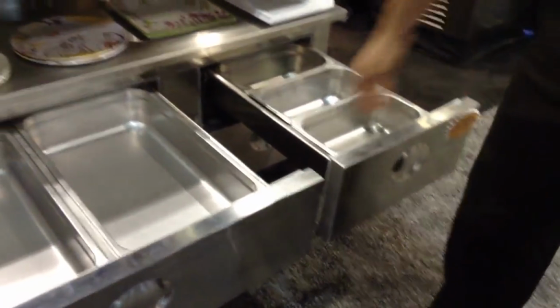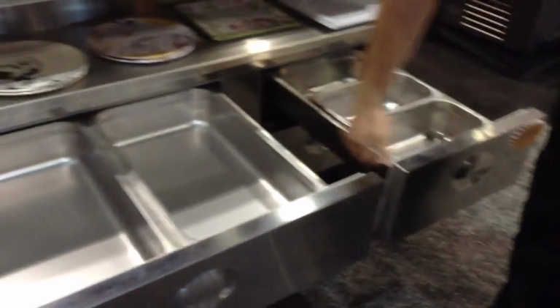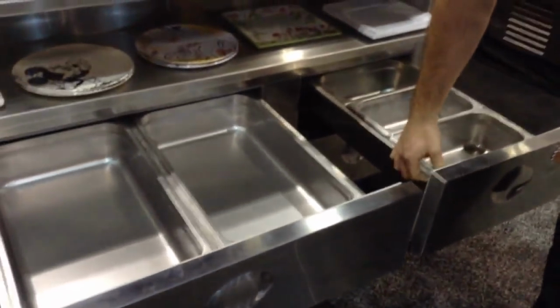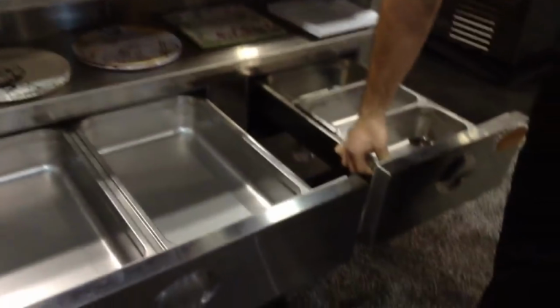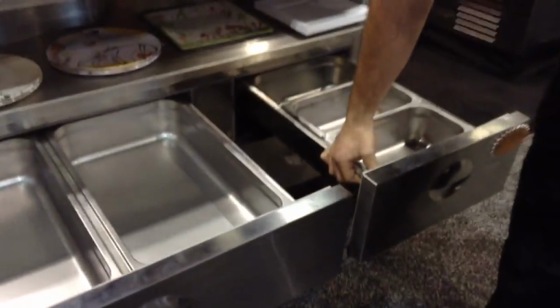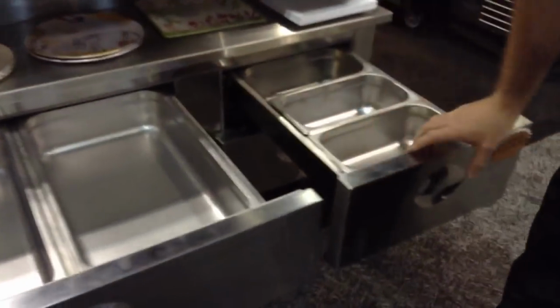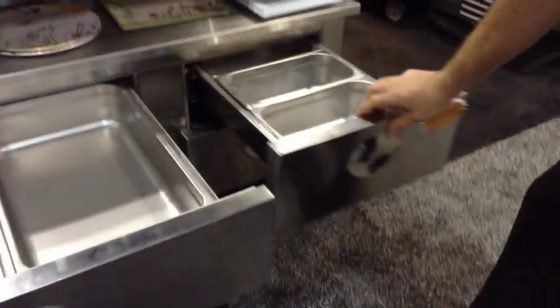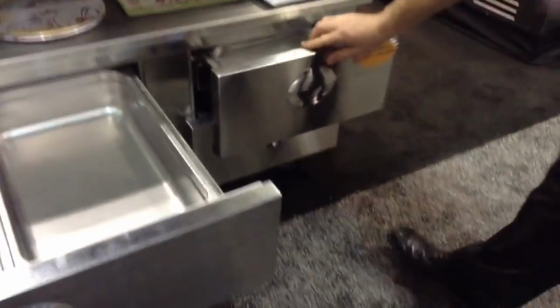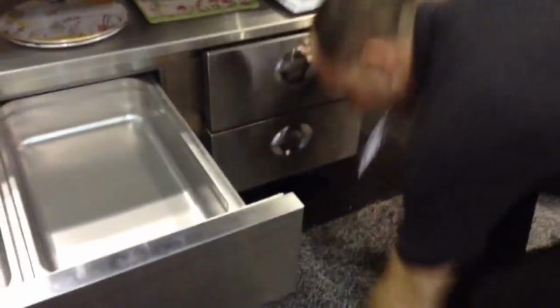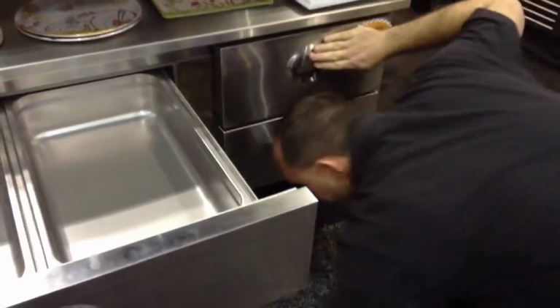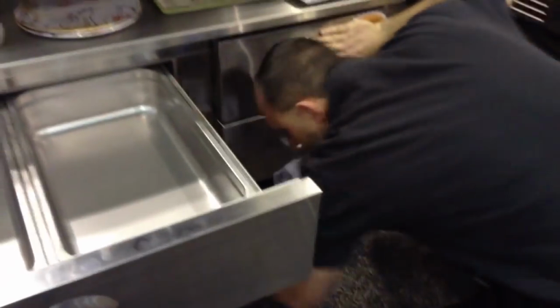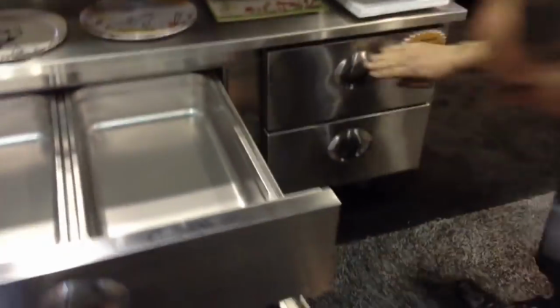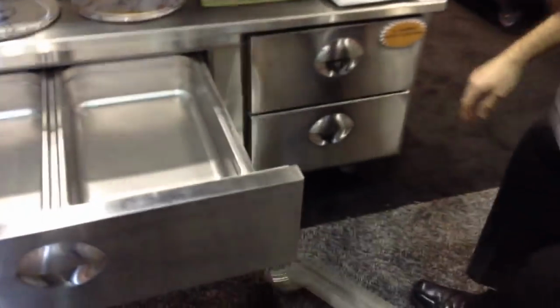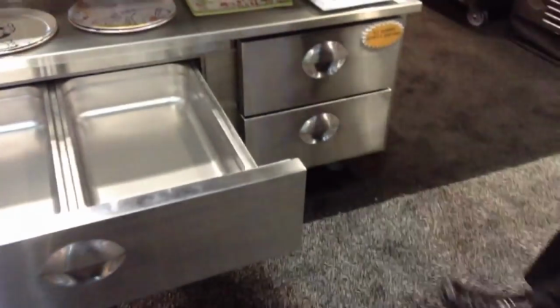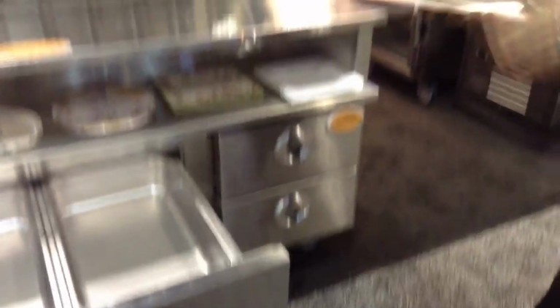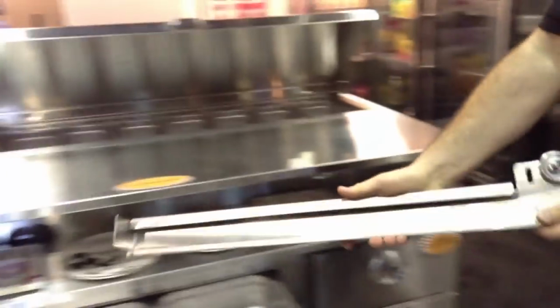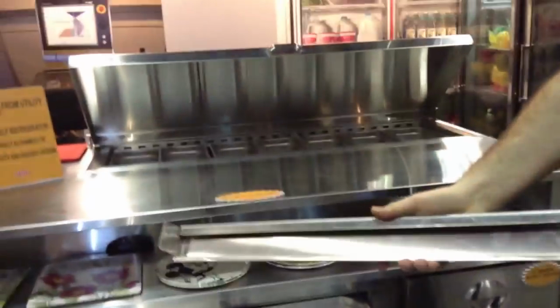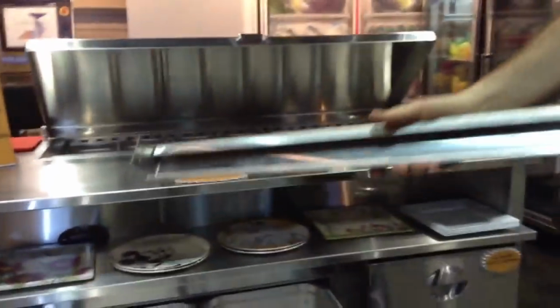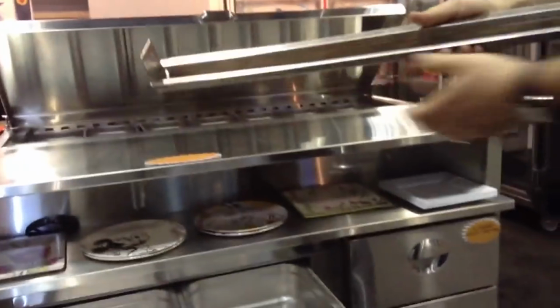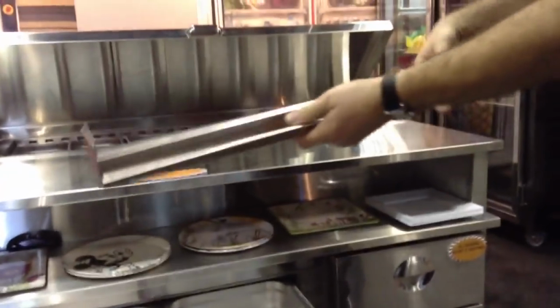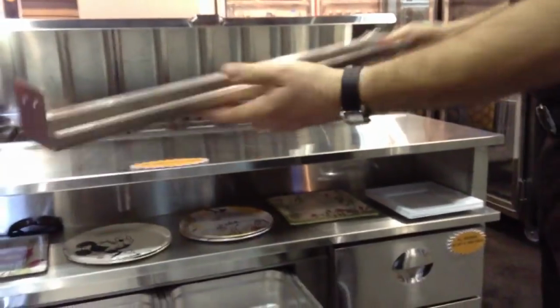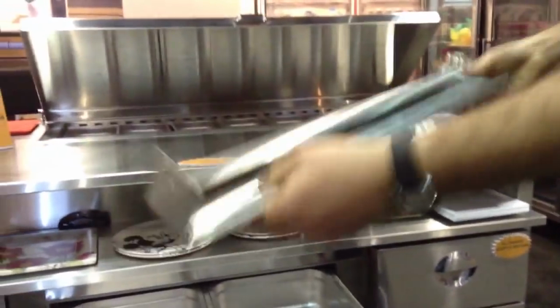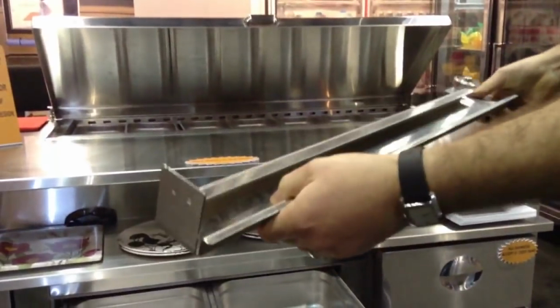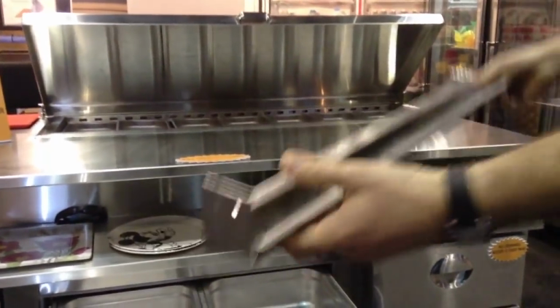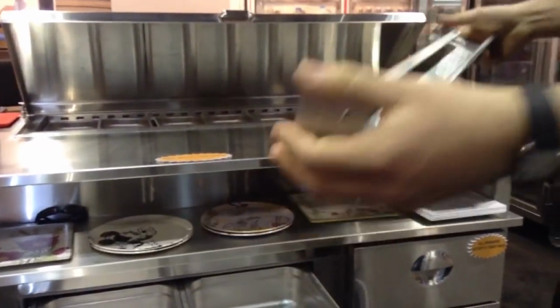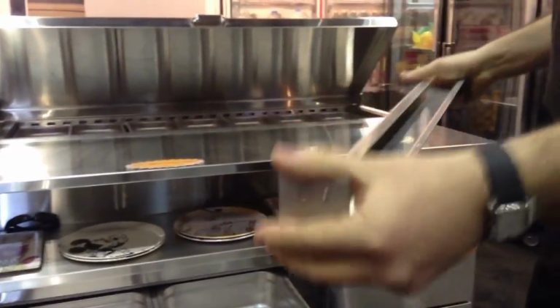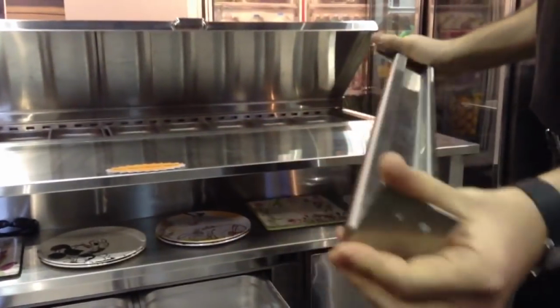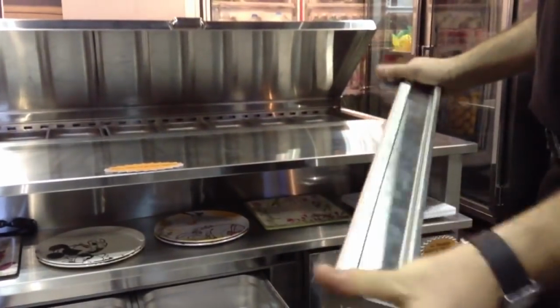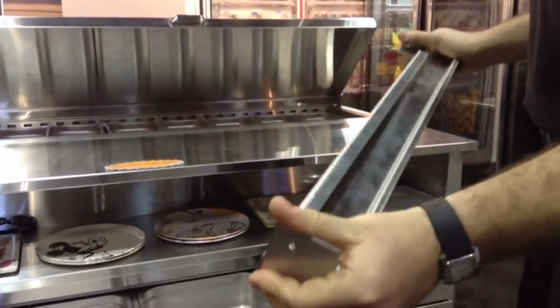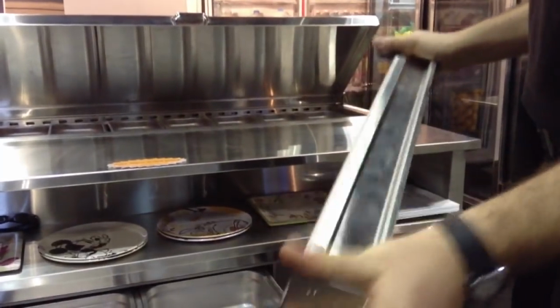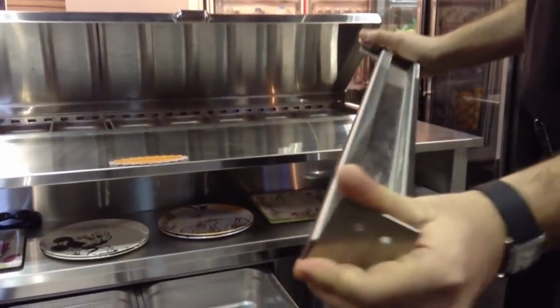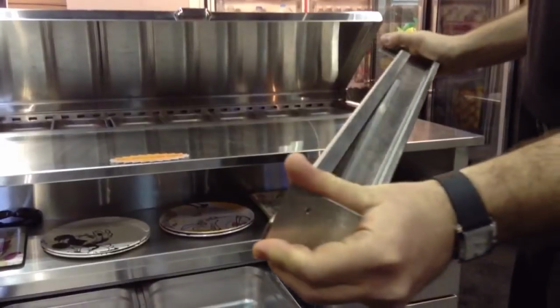Our drawer construction is extremely rugged. We actually have one of our drawer slides here — 14-gauge stainless steel. We make this all in-house, all stainless. It's the most rugged drawer slide that's available today.